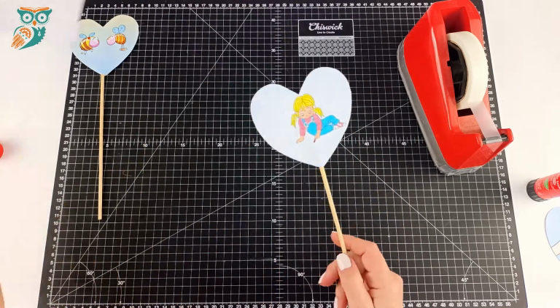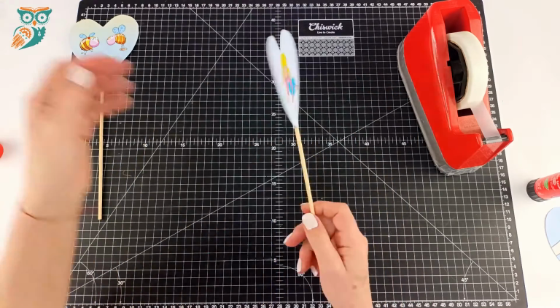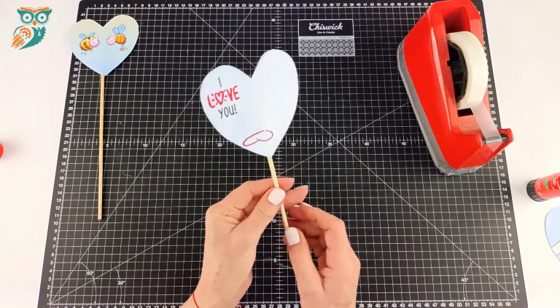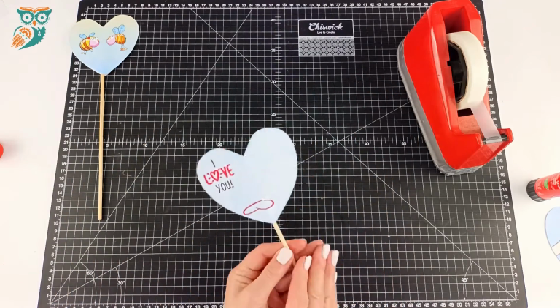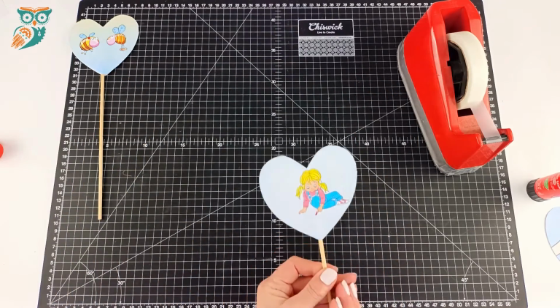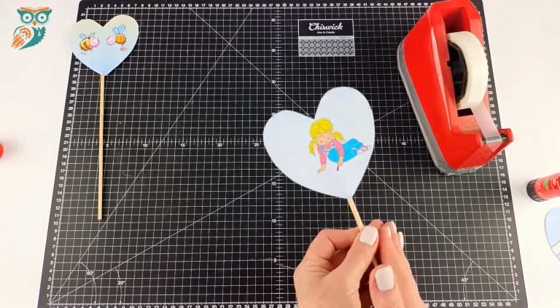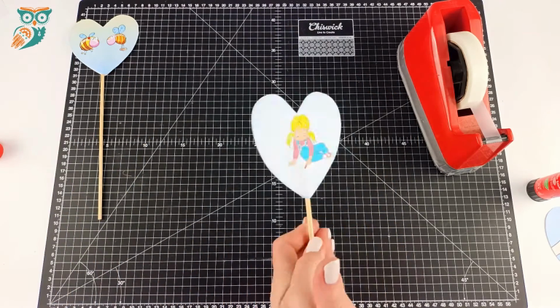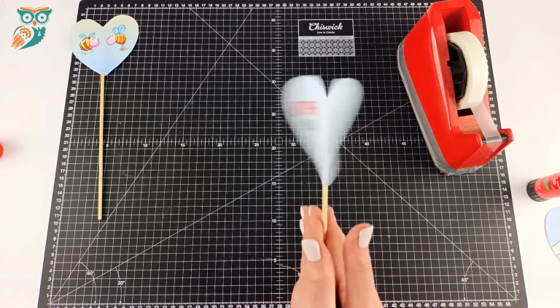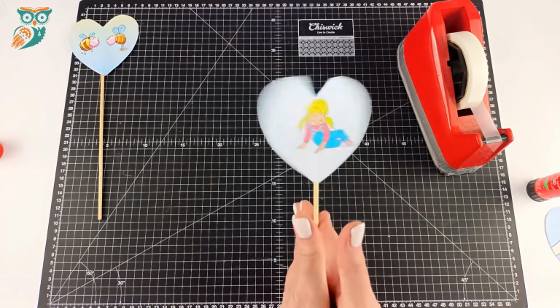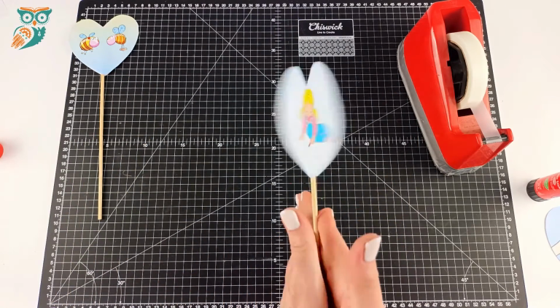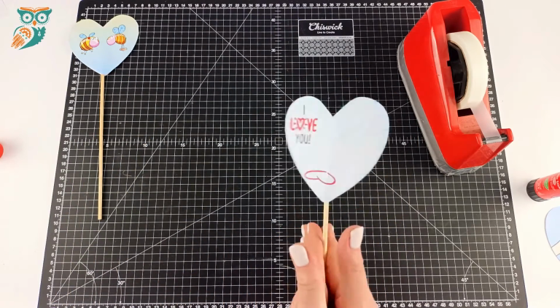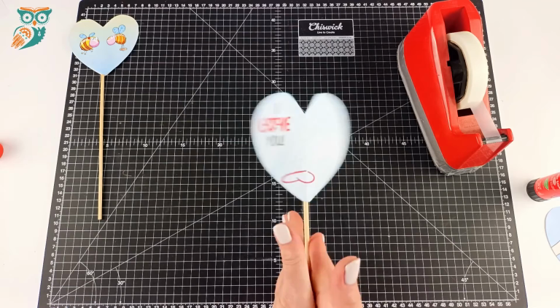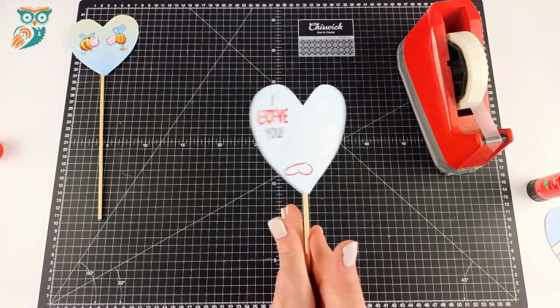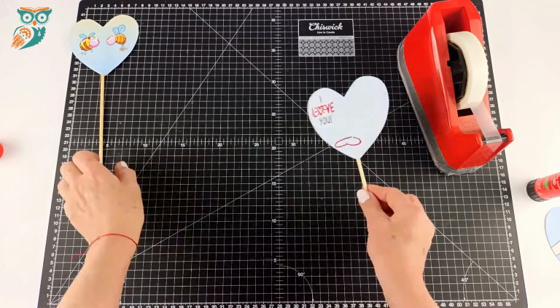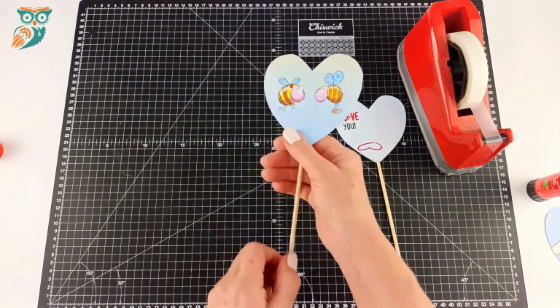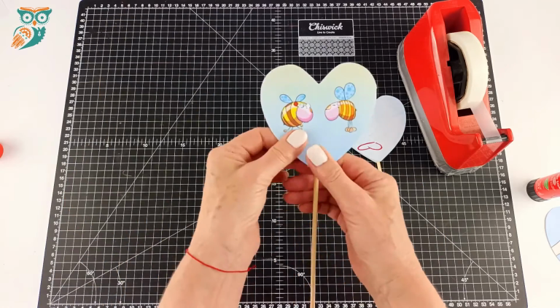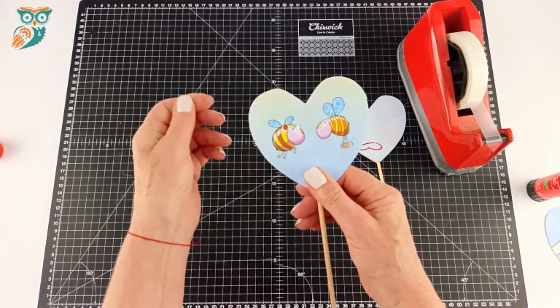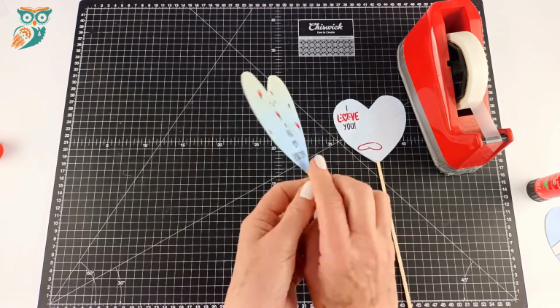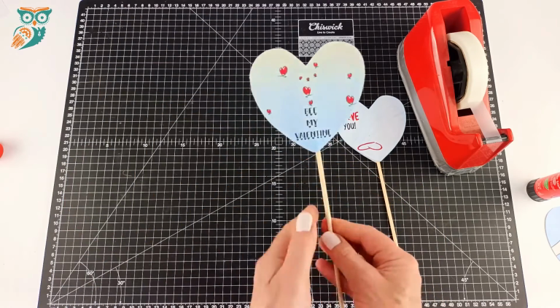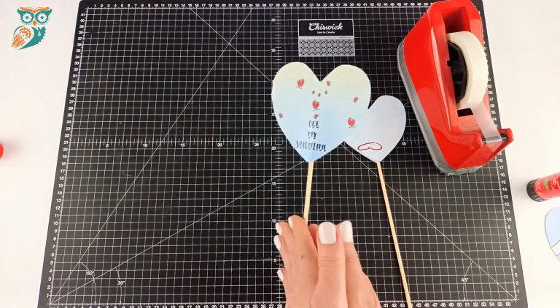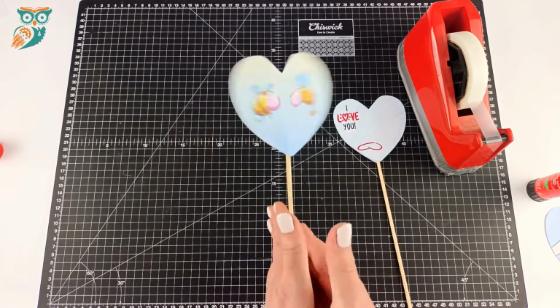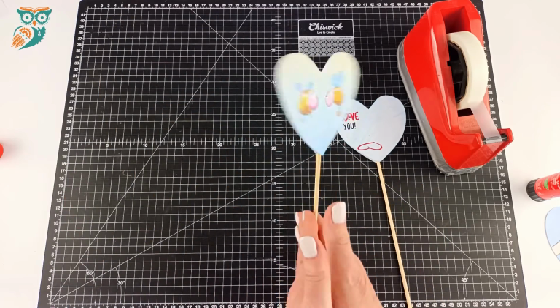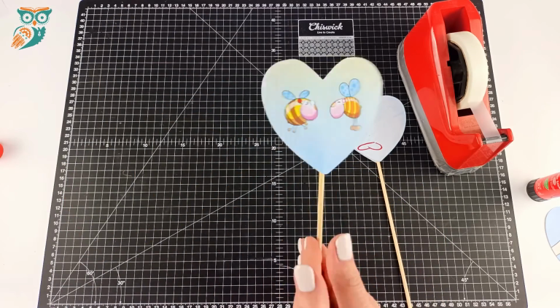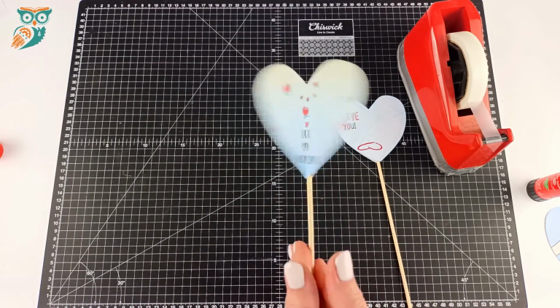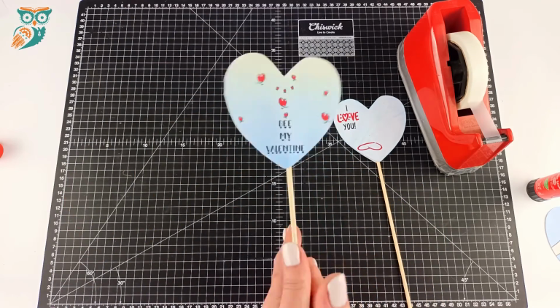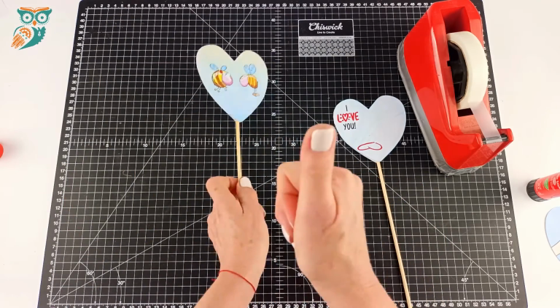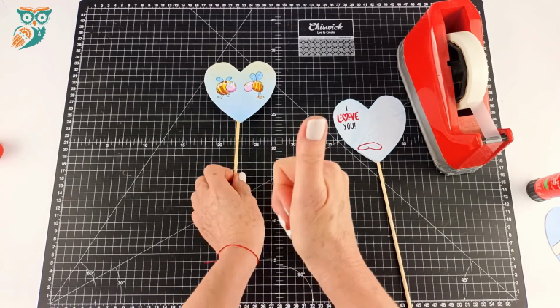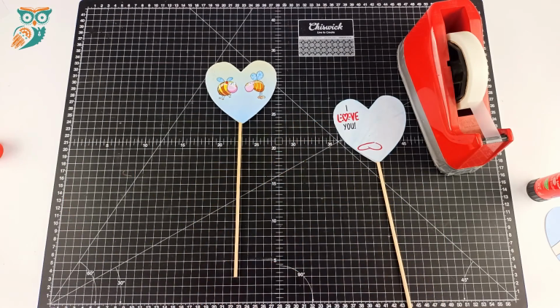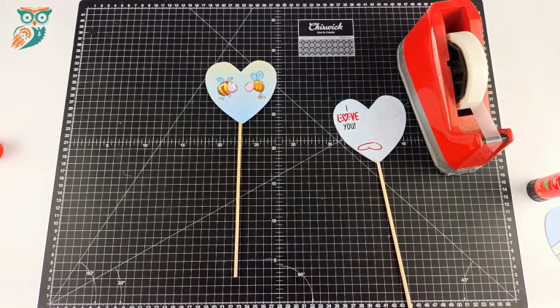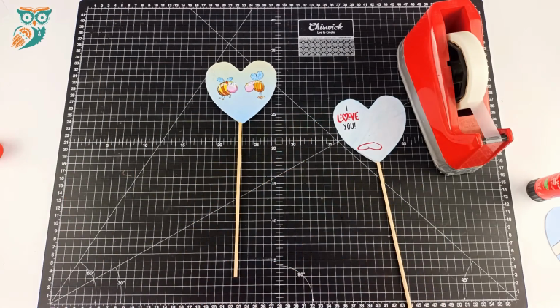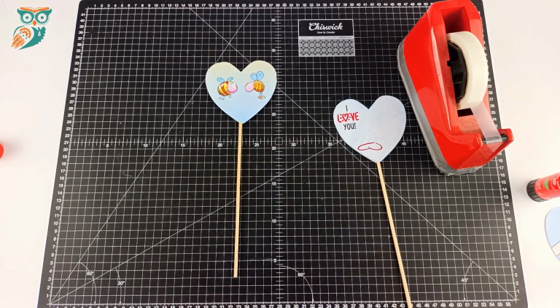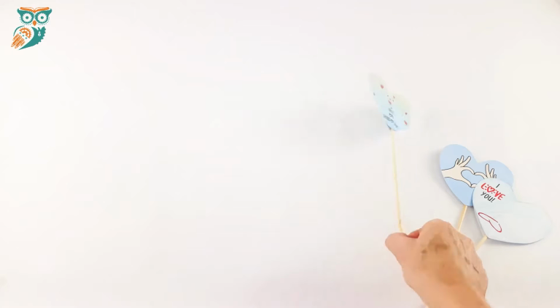And there we go — we're all done! Now you give it a spin and you'll see how it looks like the girl's writing the heart there, and in that one it brings the bees and the hearts together.